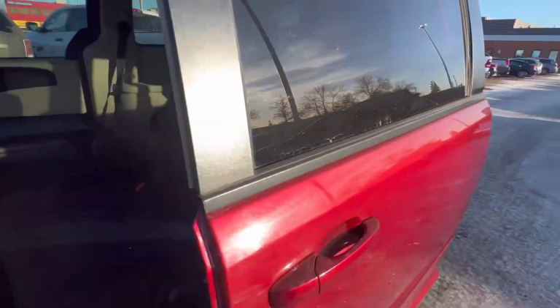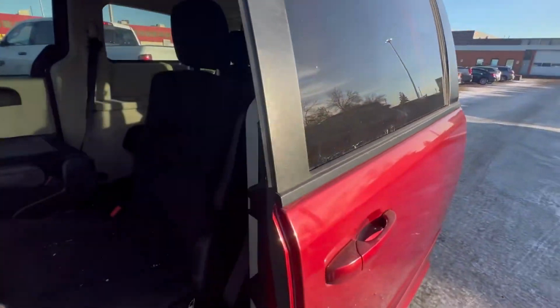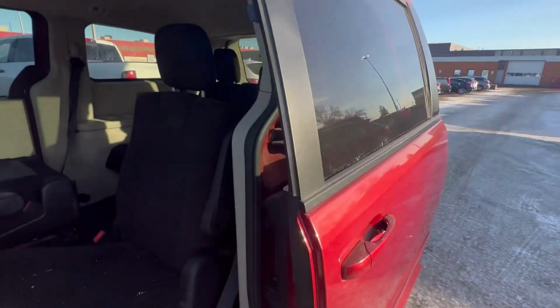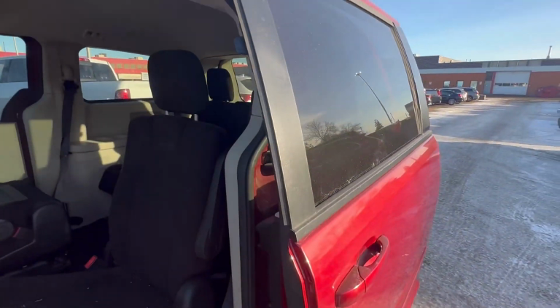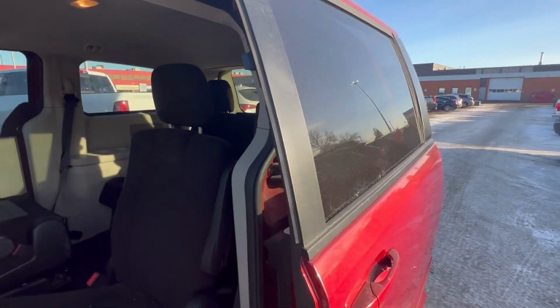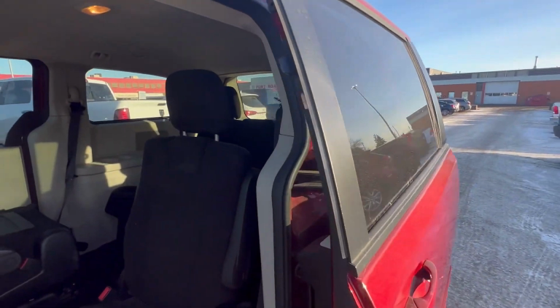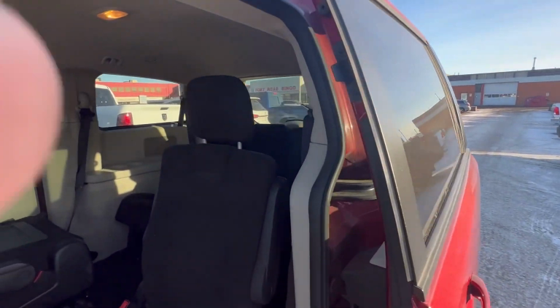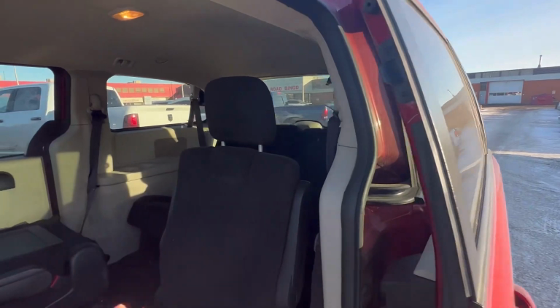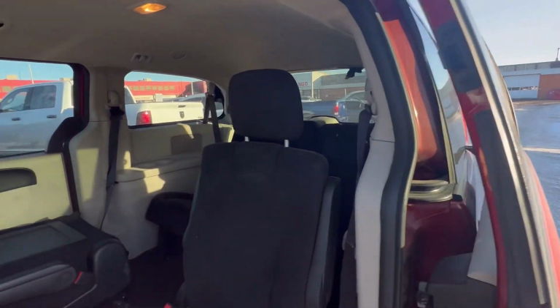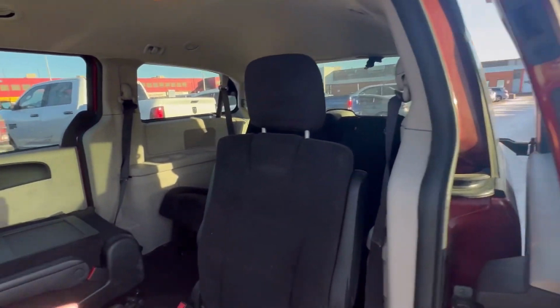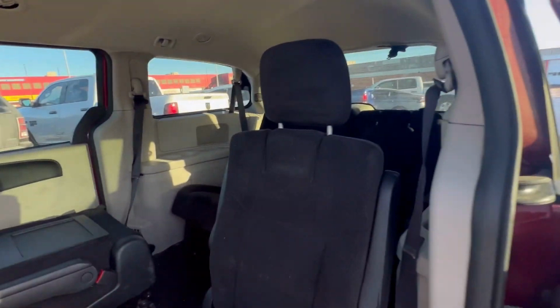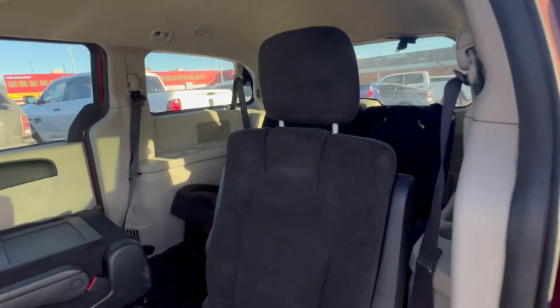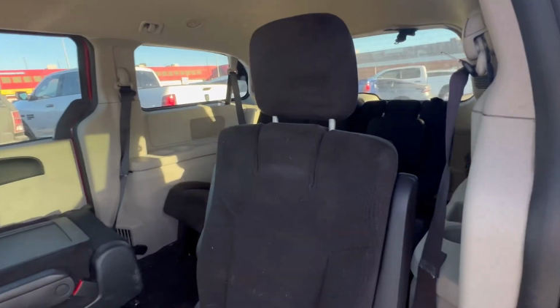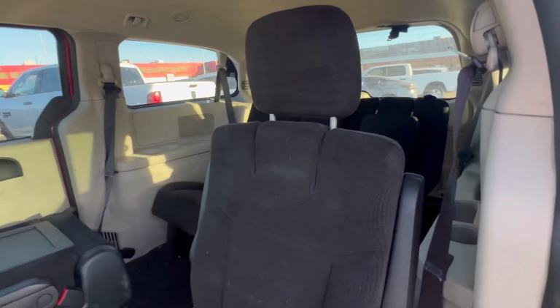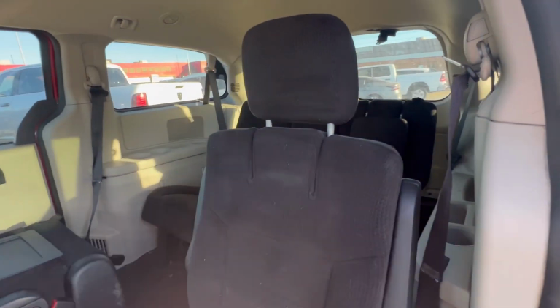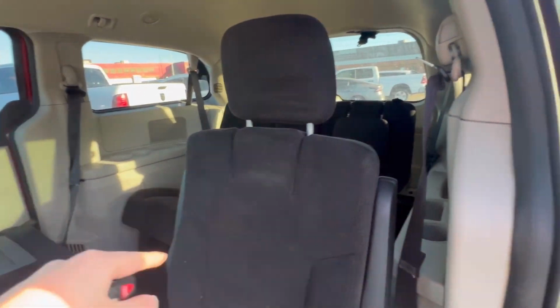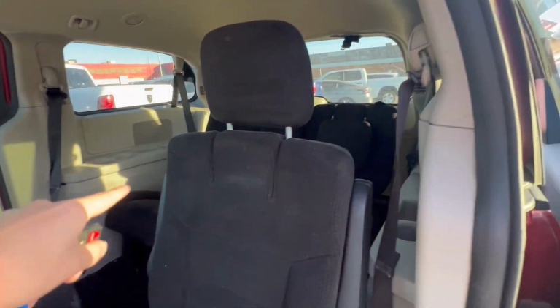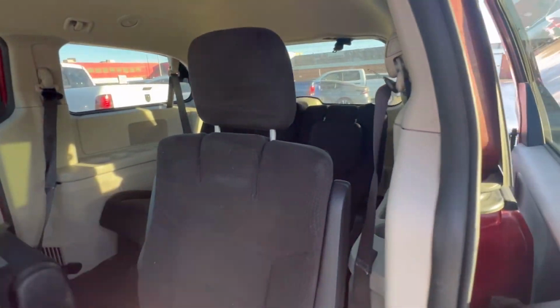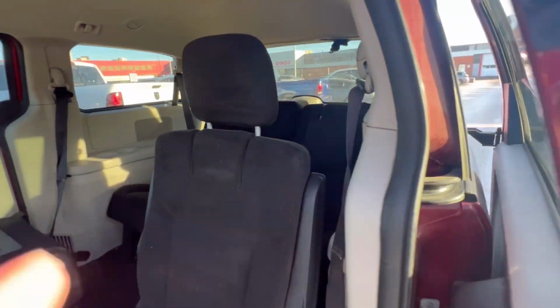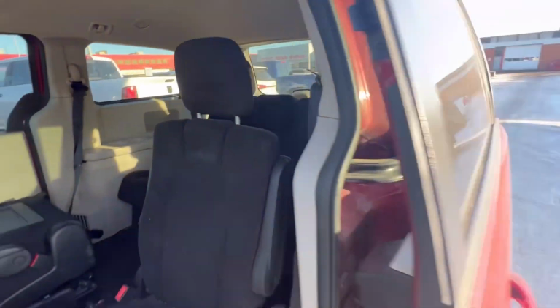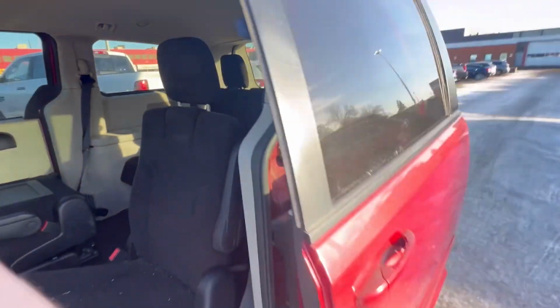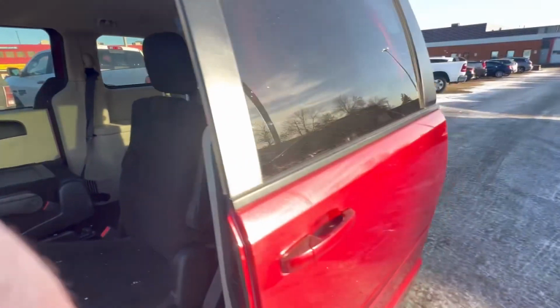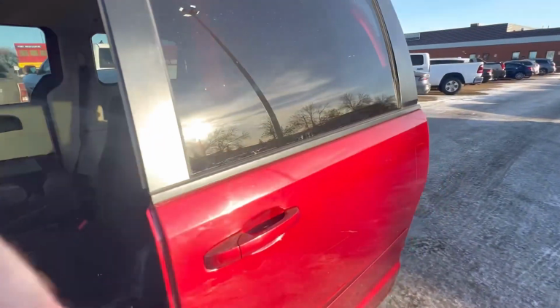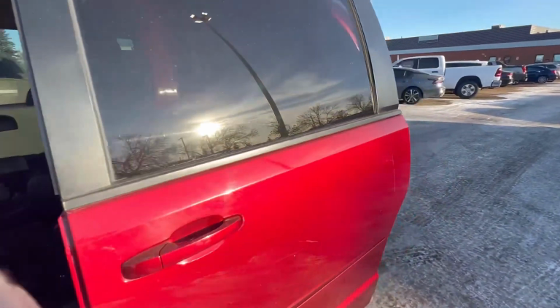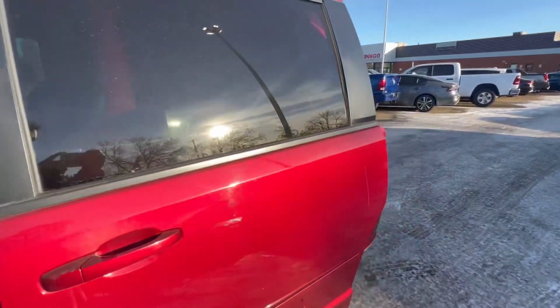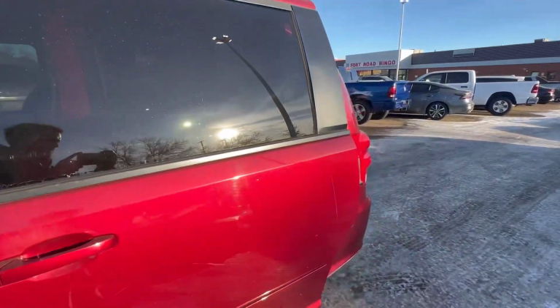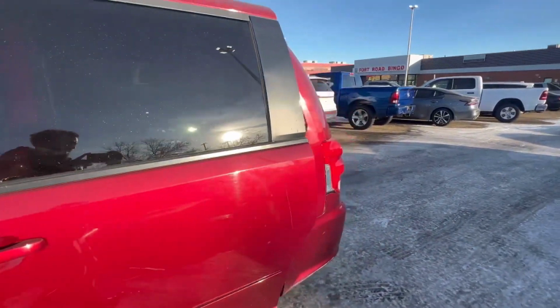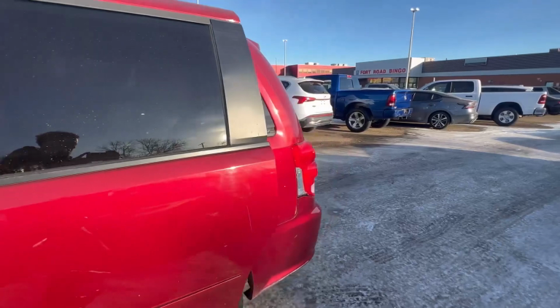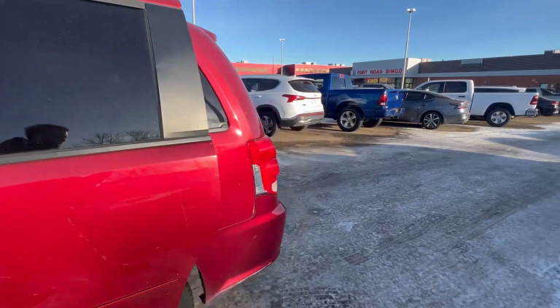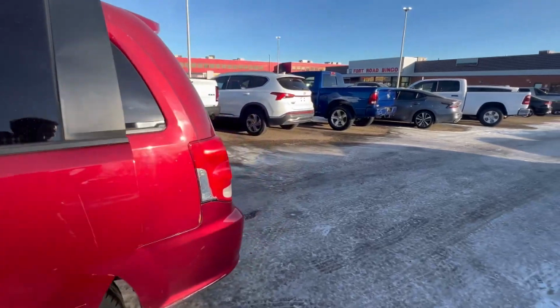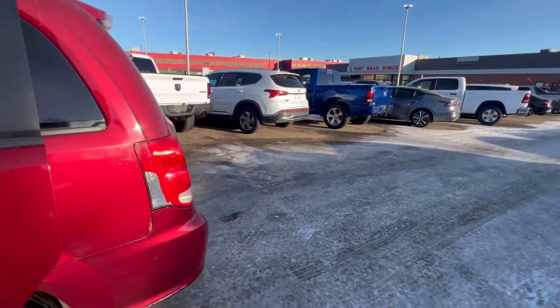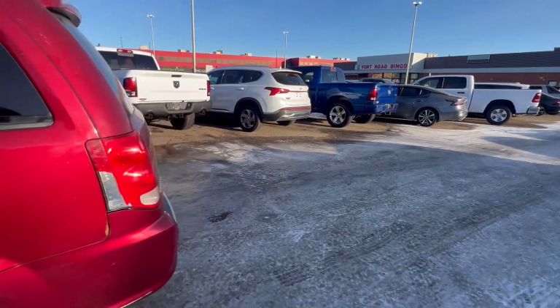If you want to follow me to the back, this is your Stow 'n Go, so all the seats do fold down, just like this one over here. Comes in very, very handy.